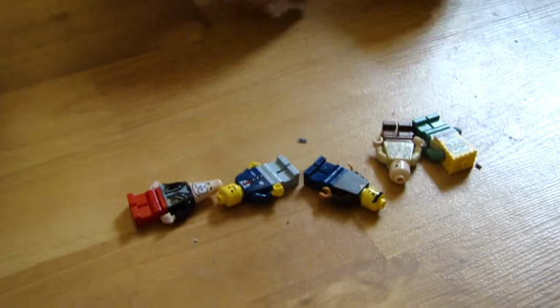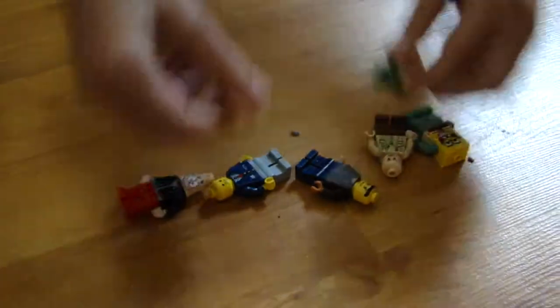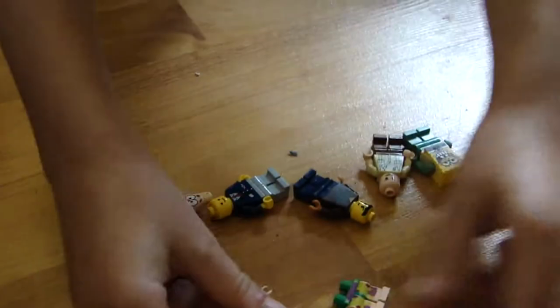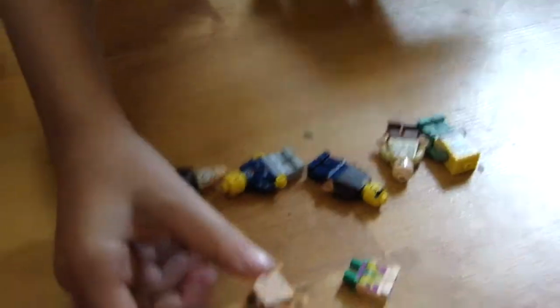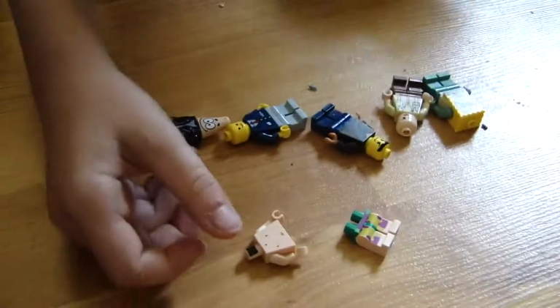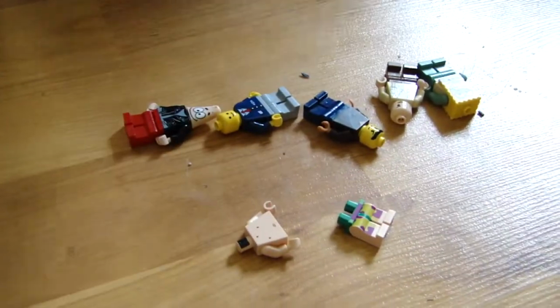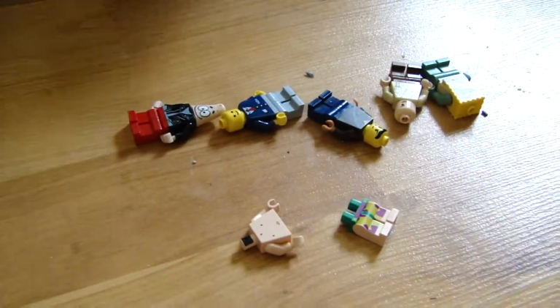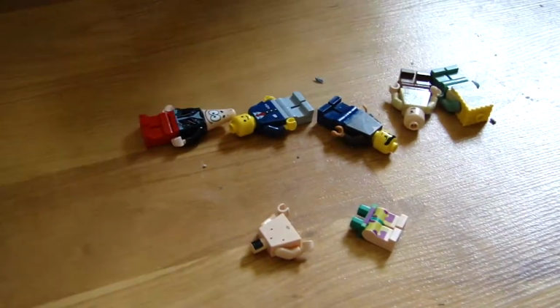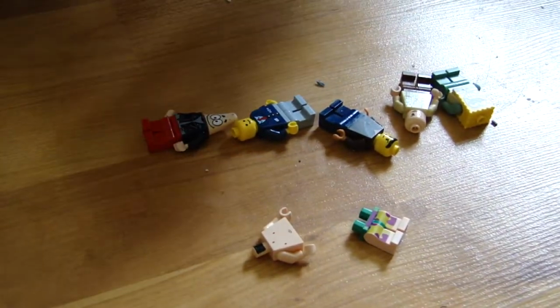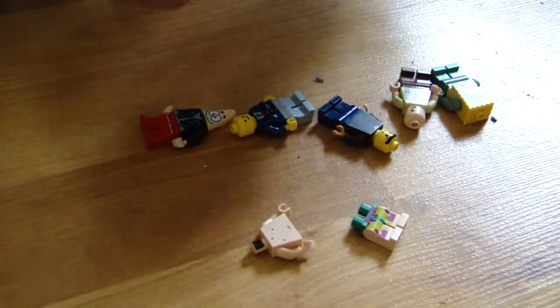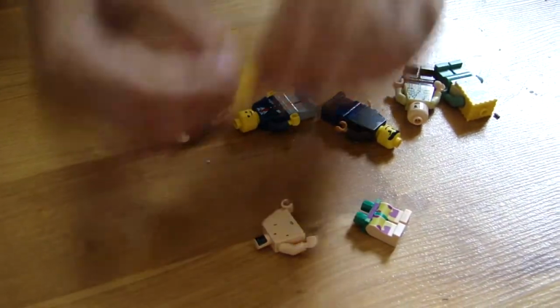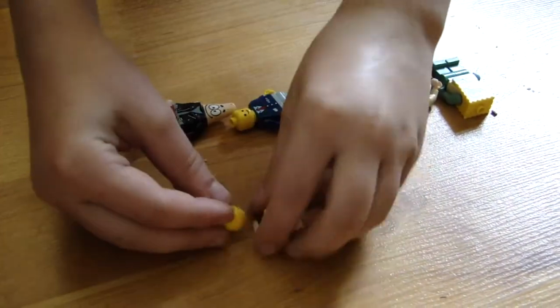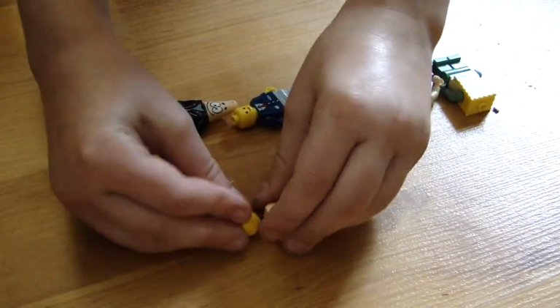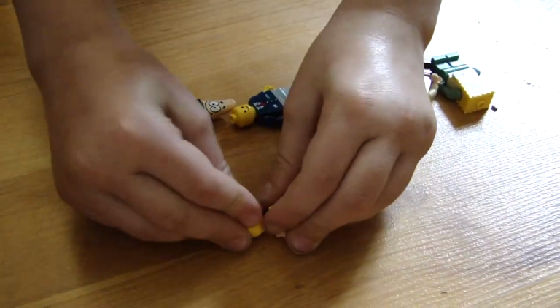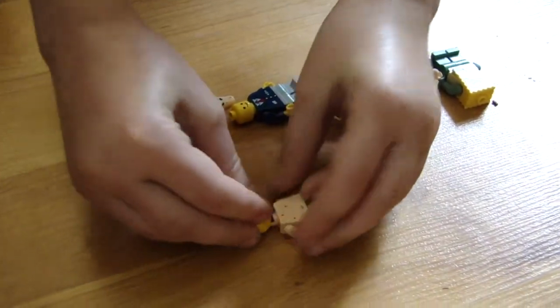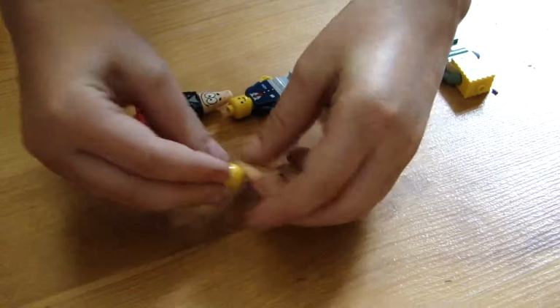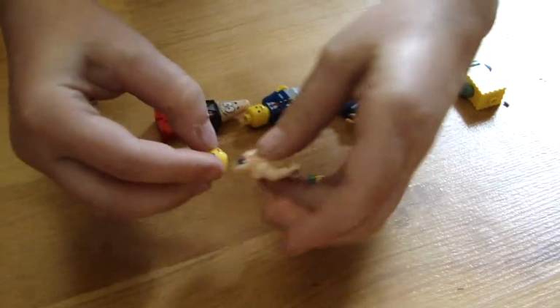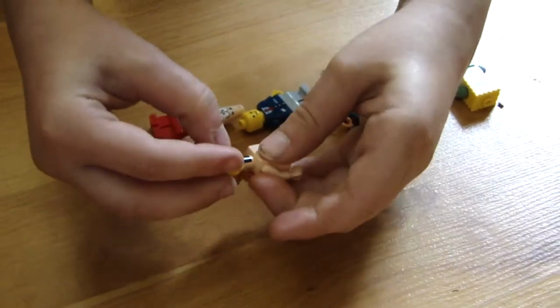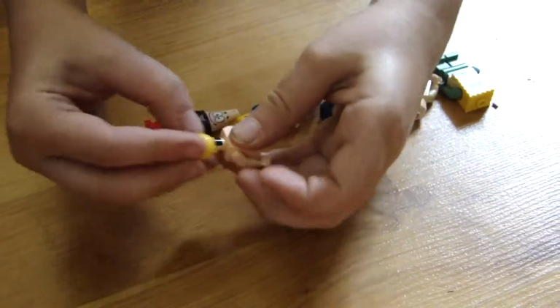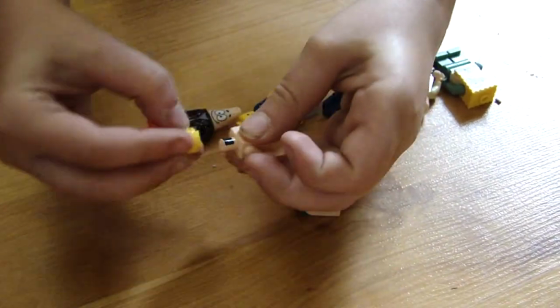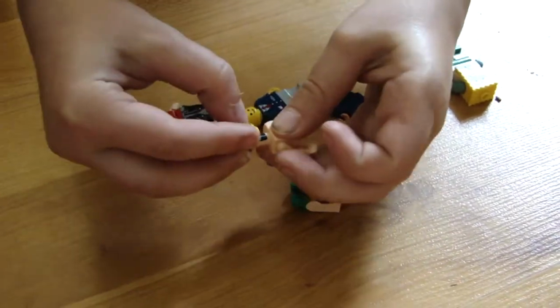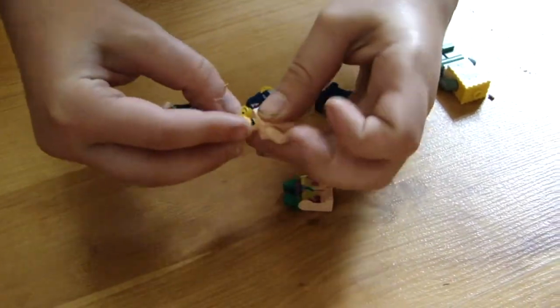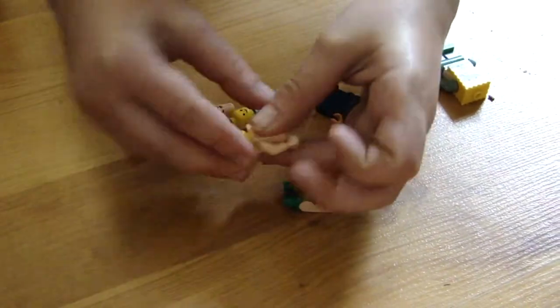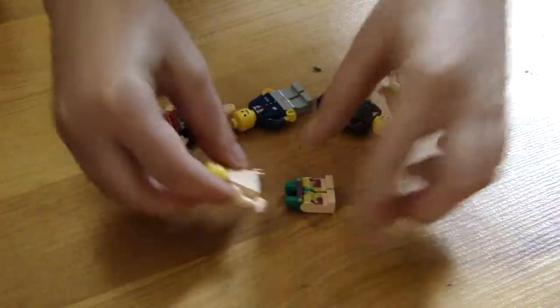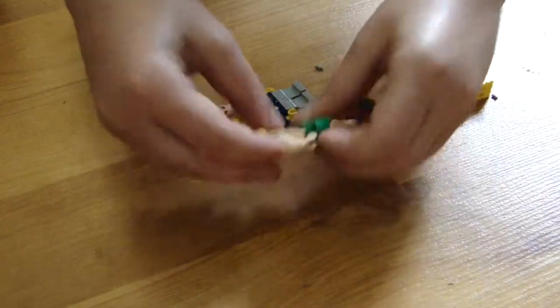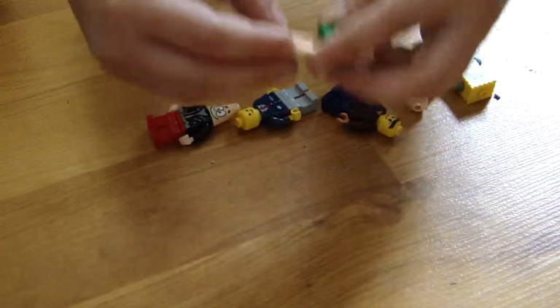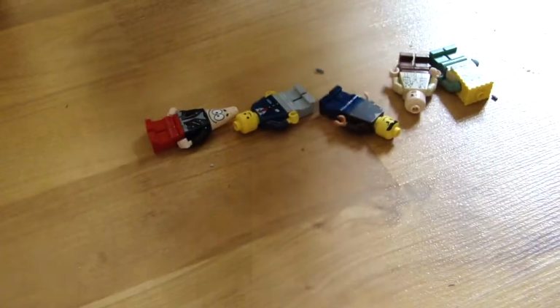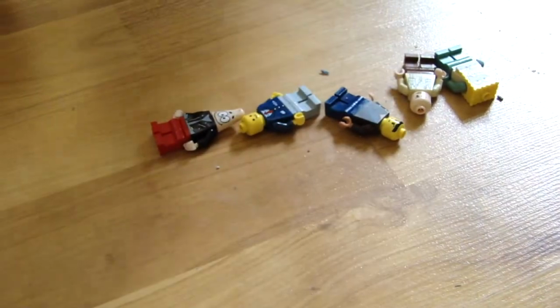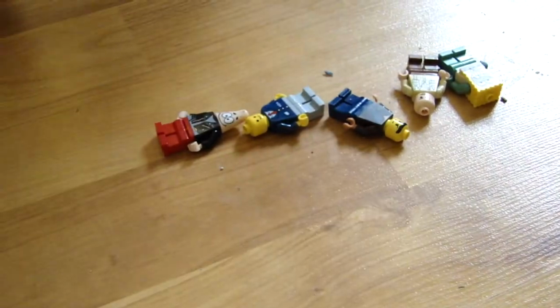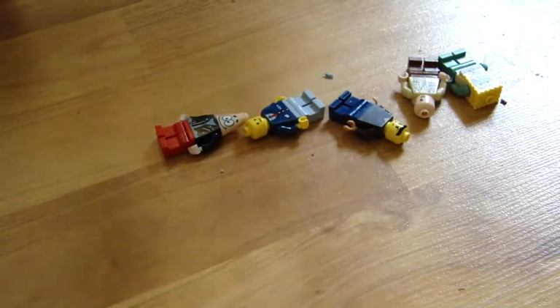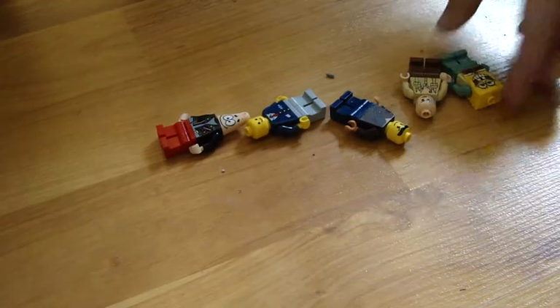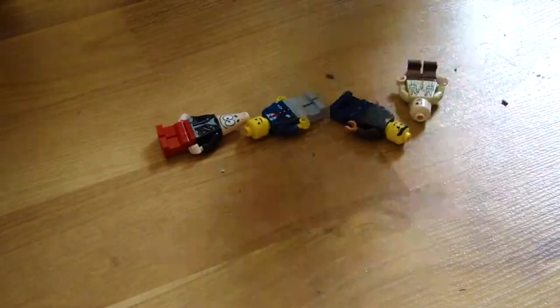And I'm going to show them how to build it. You put this right here. Anyone can build a Lego figure. You put that... And then we're wrapping this up. That. Then this one.